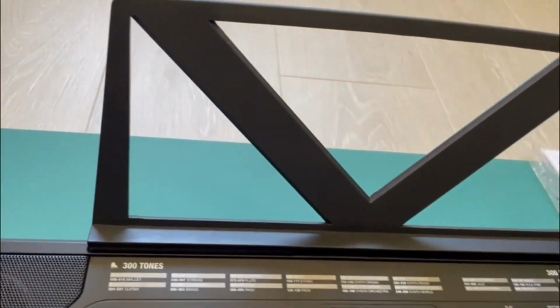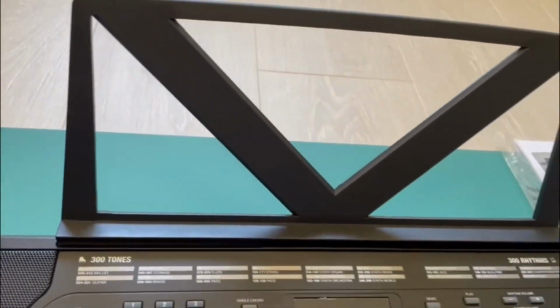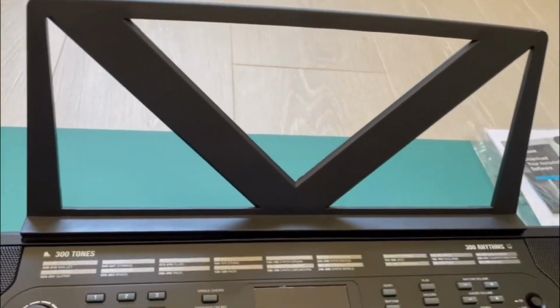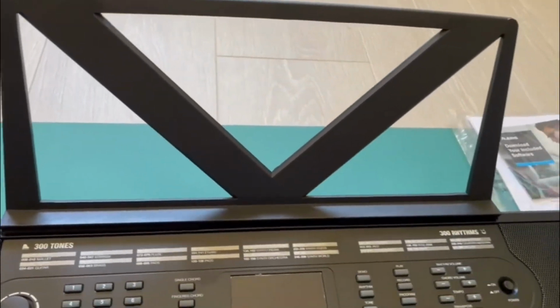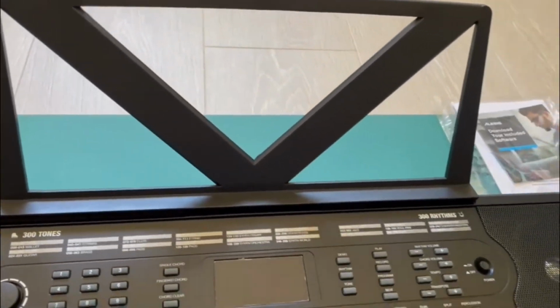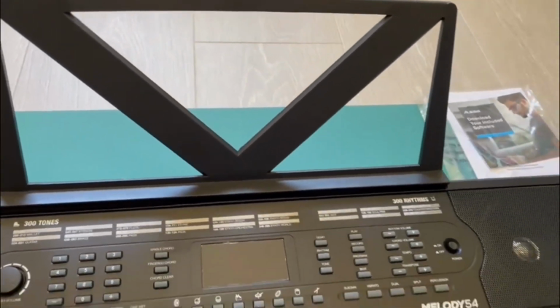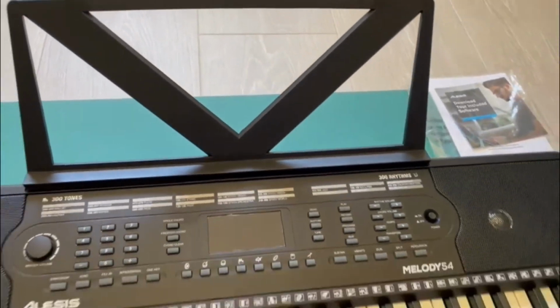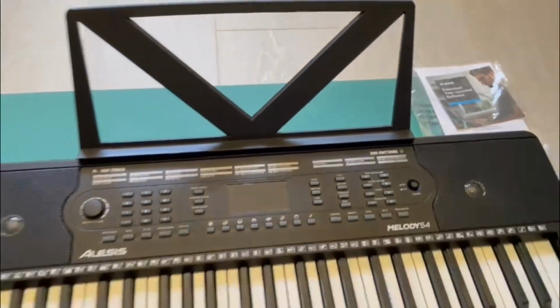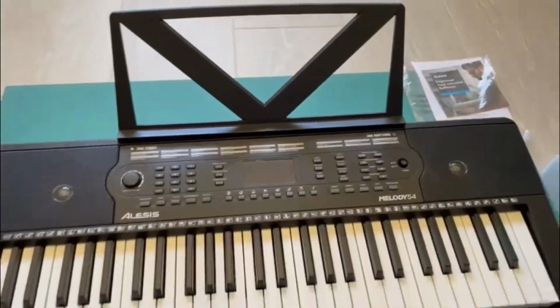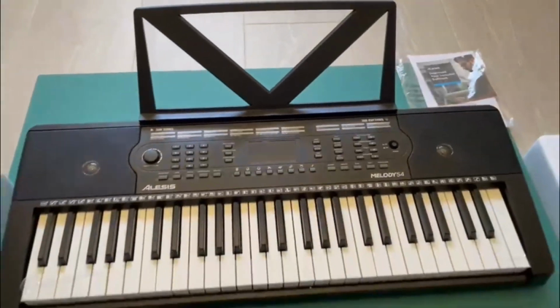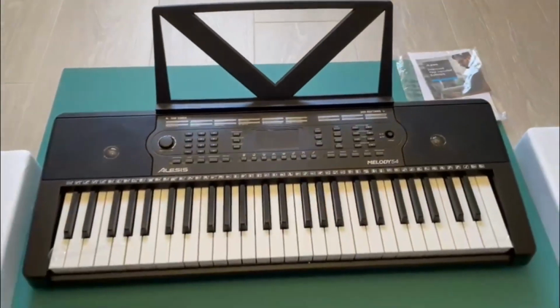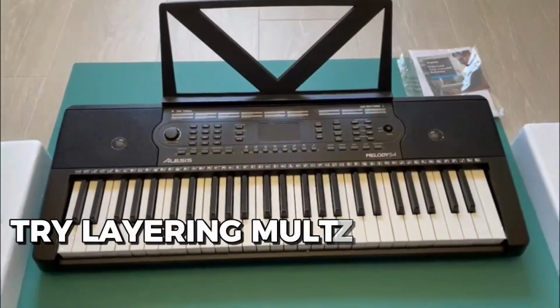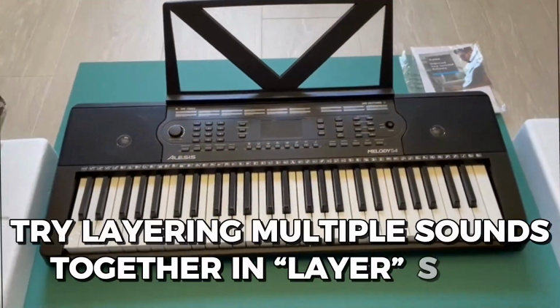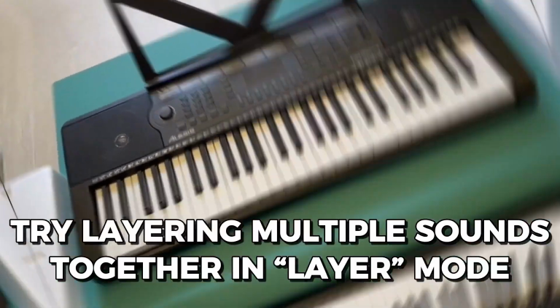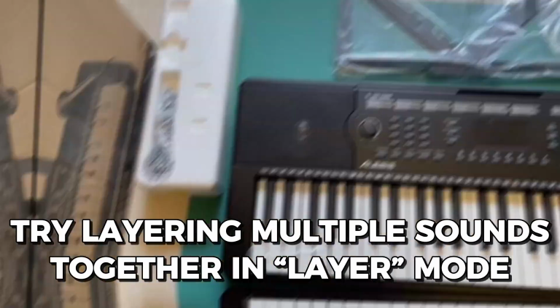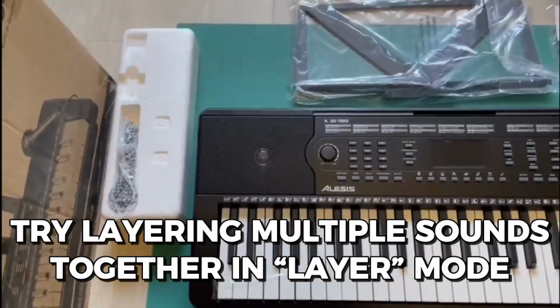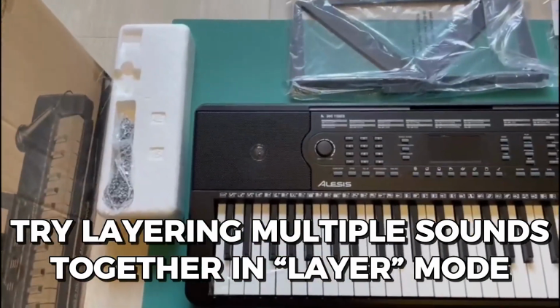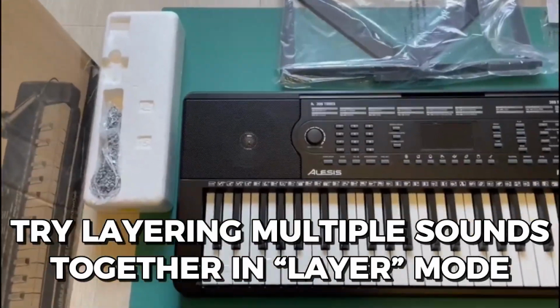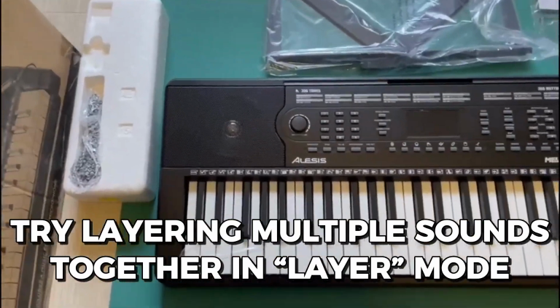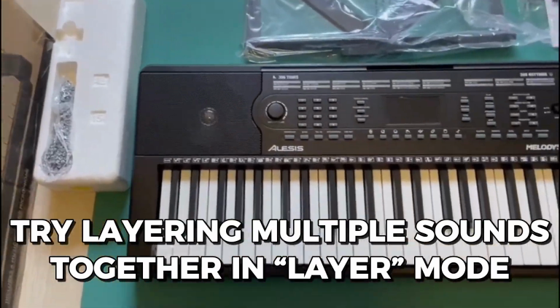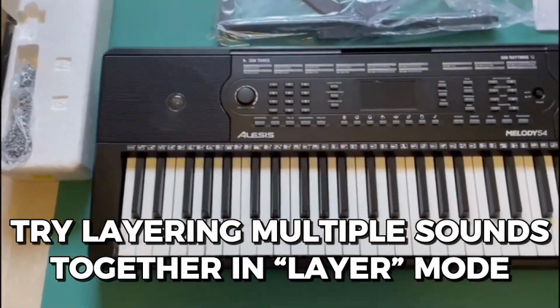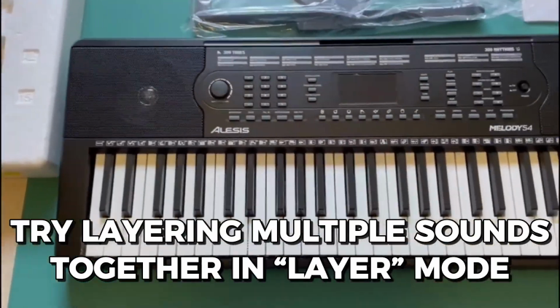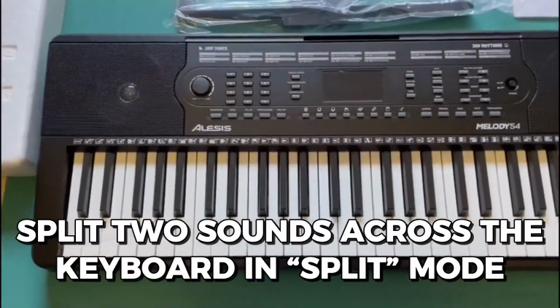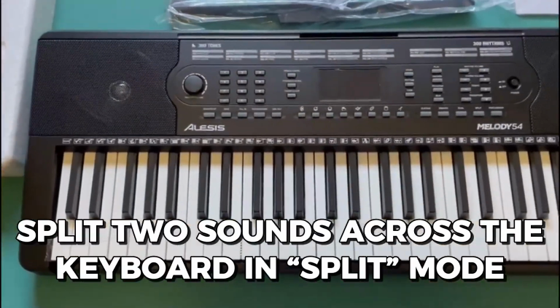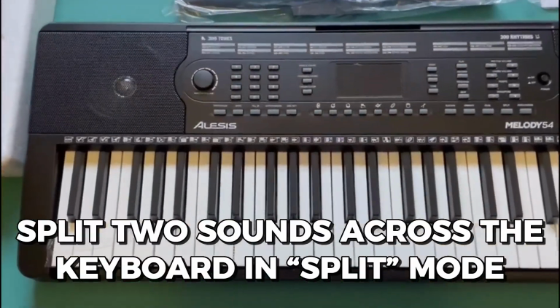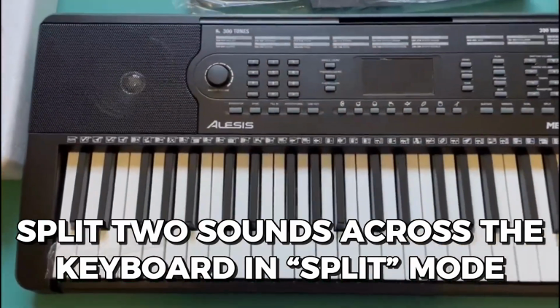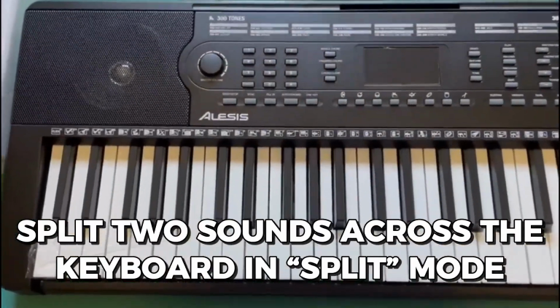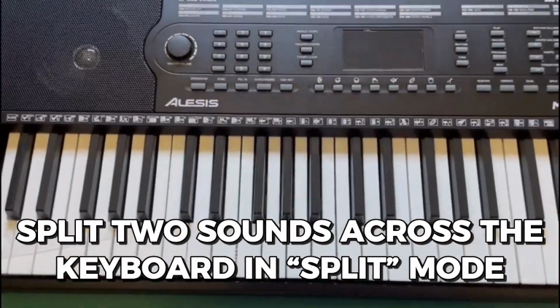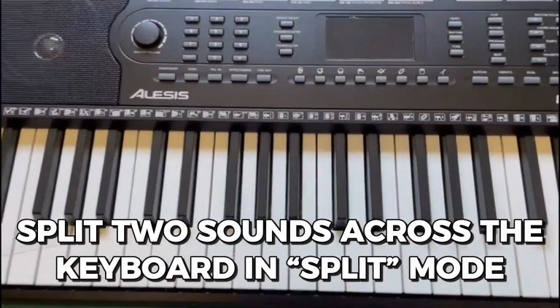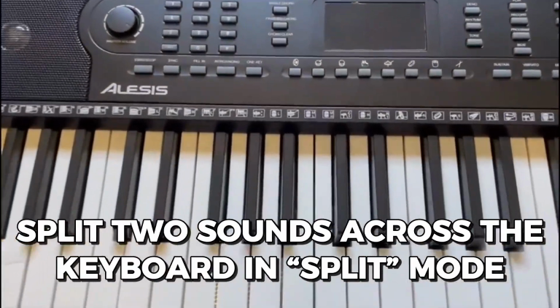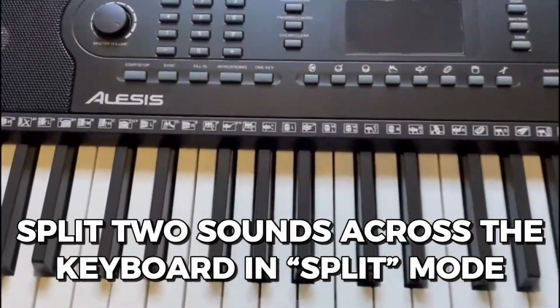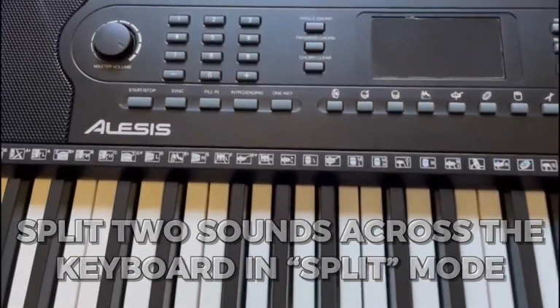If you want to increase the complexity of your sound, you can try layering multiple sounds together in layer mode, or split two sounds across the keyboard in split mode.